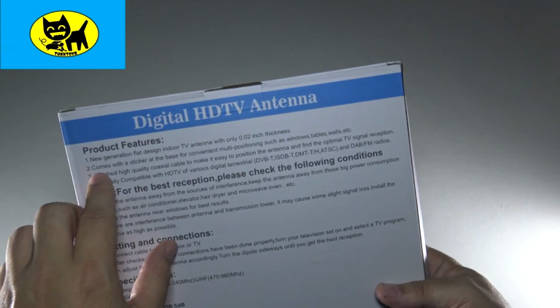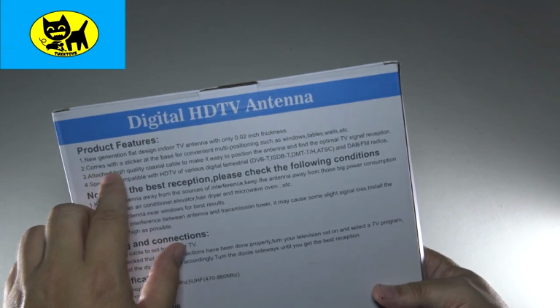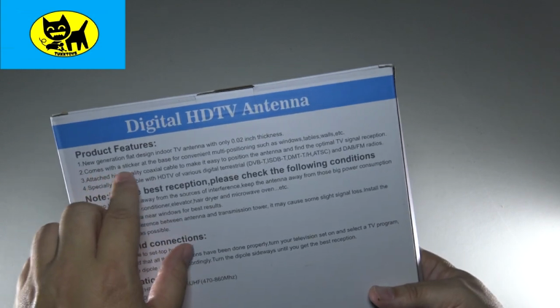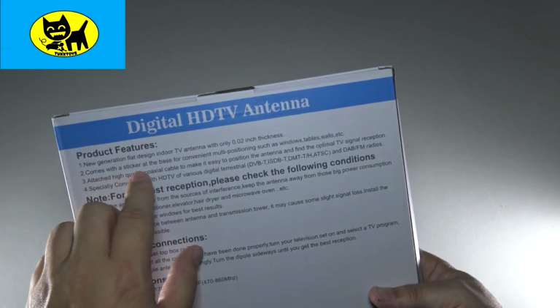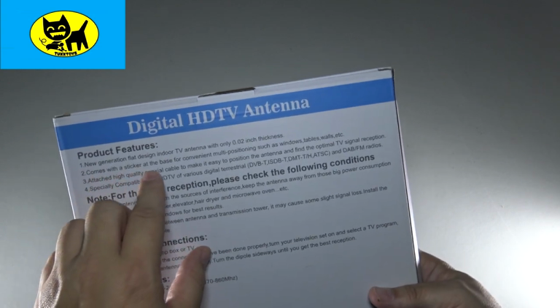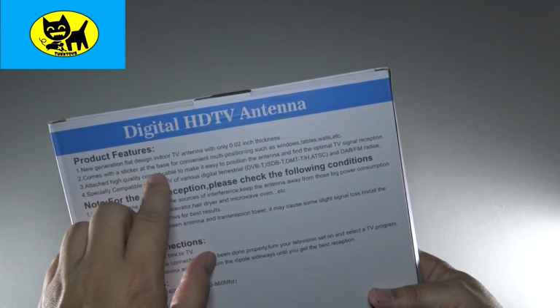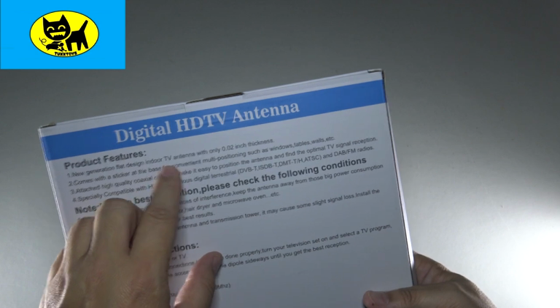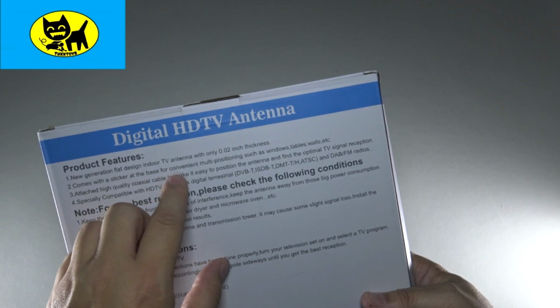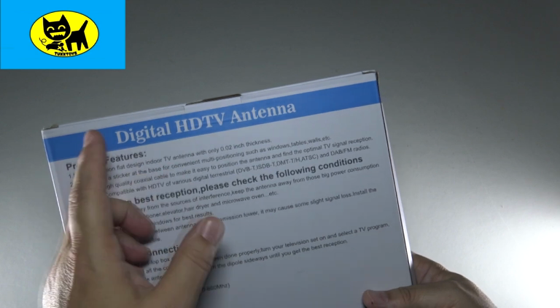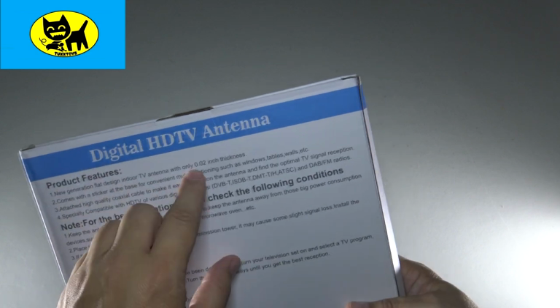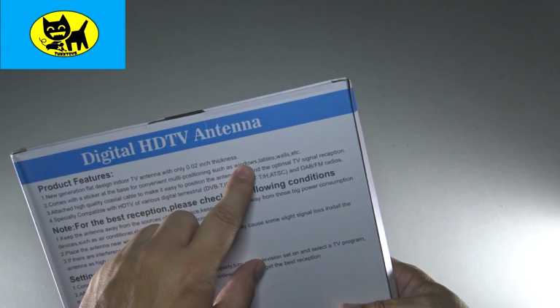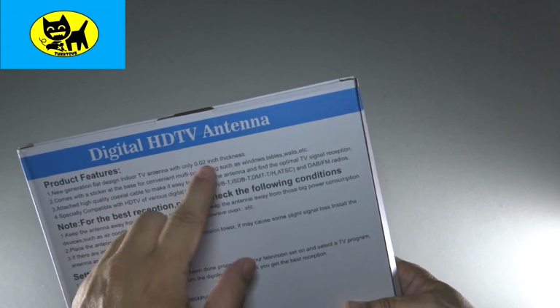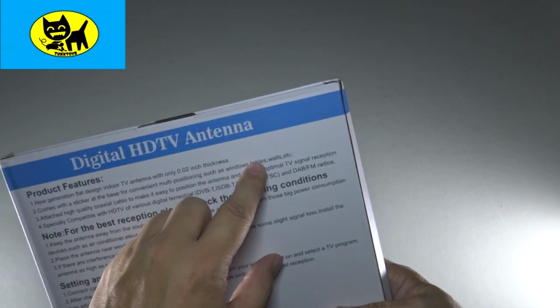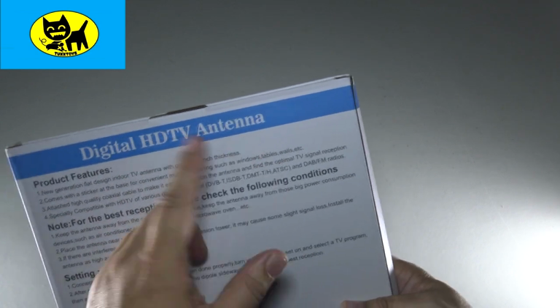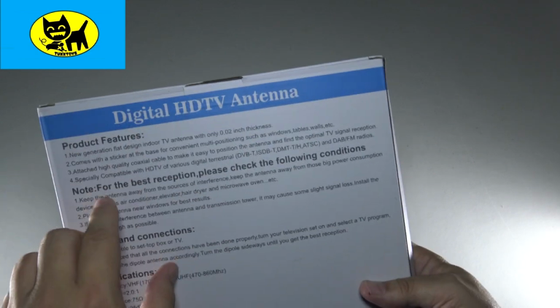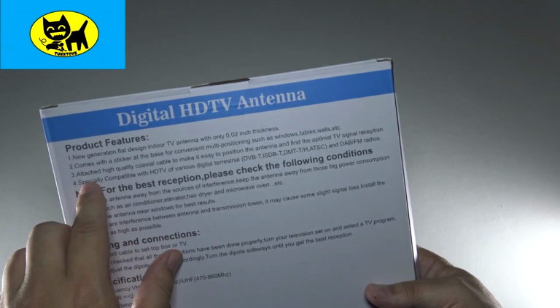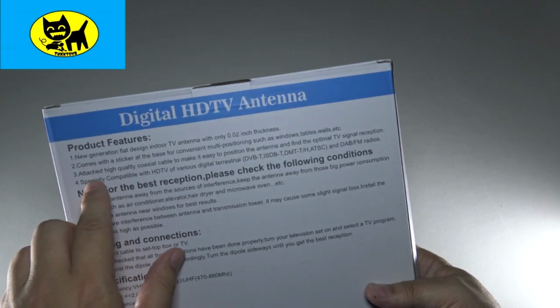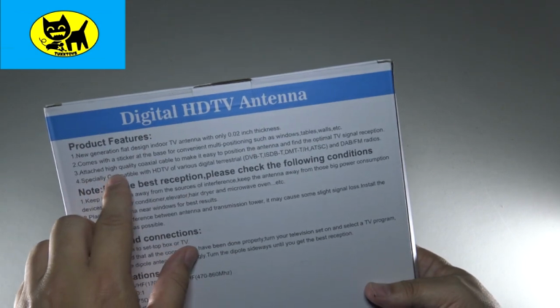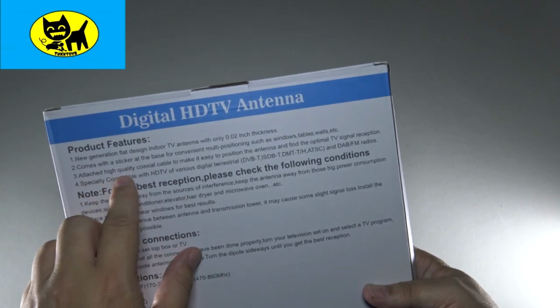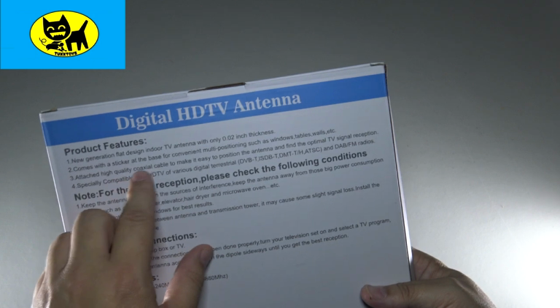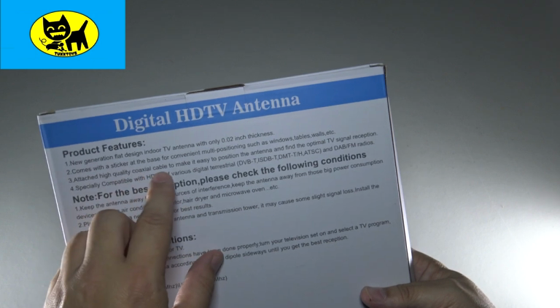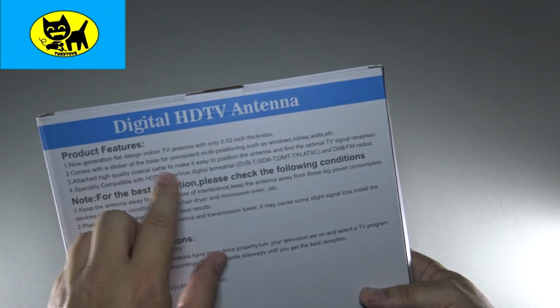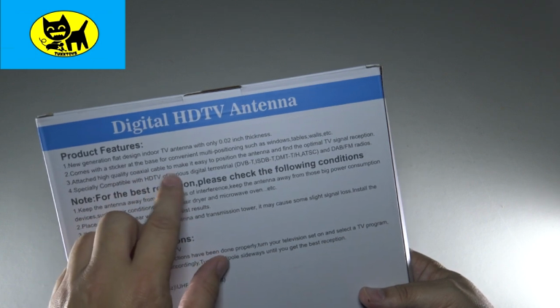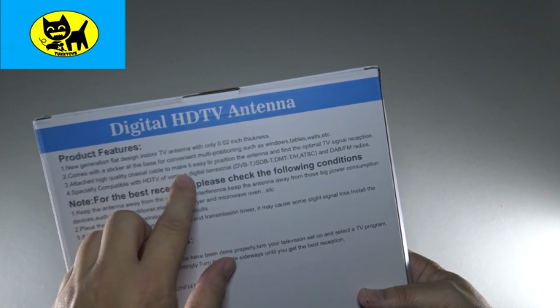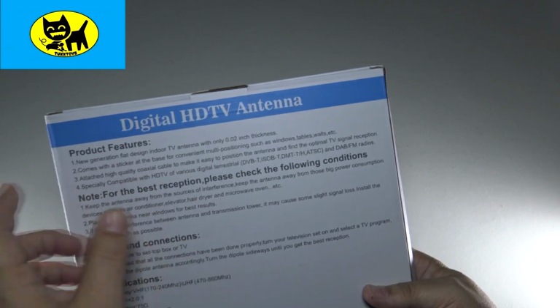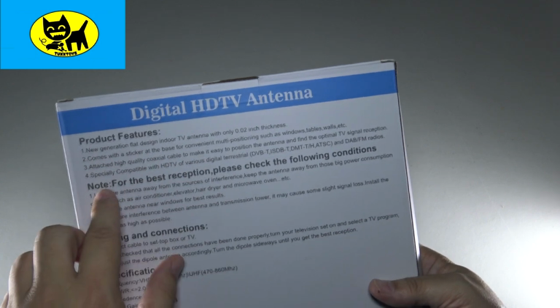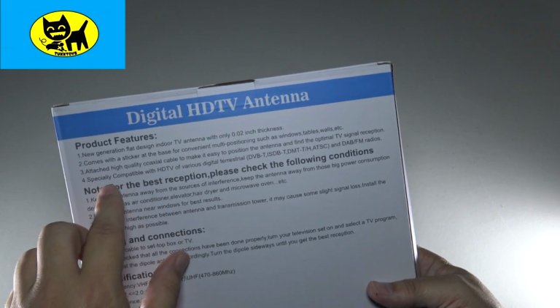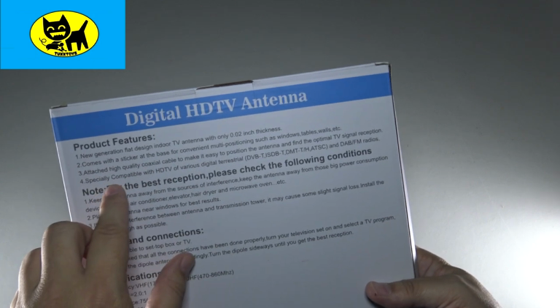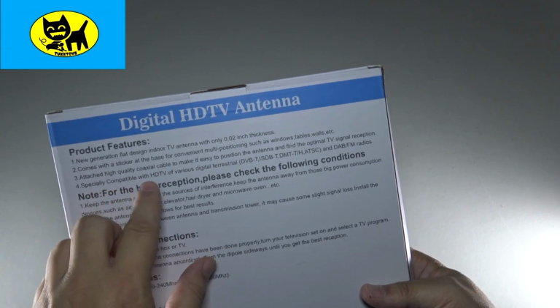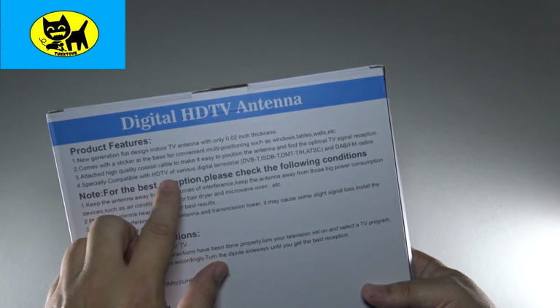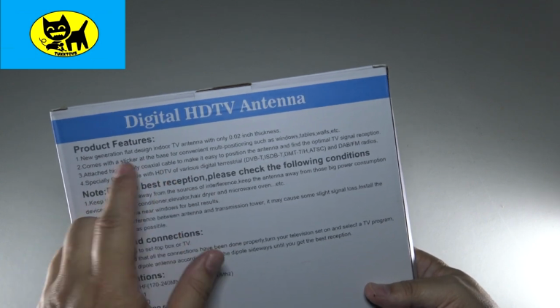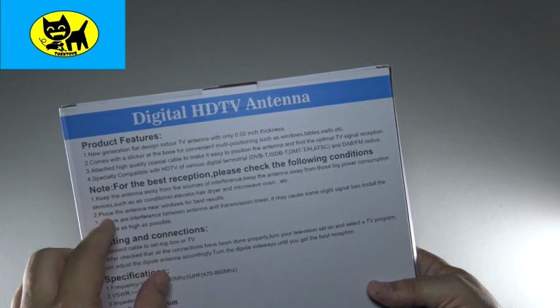It comes with a sticker for the base, so you can position this in many different ways: windows, tables, walls. It also has a high quality coaxial cable so you can attach that, and of course it's compatible with HDTVs, which is great.